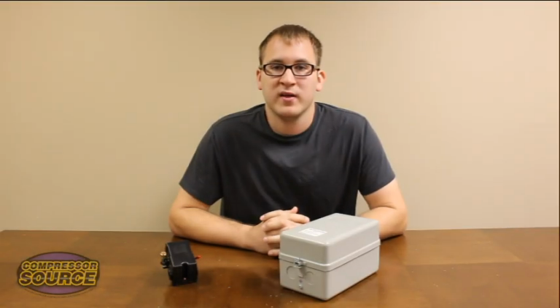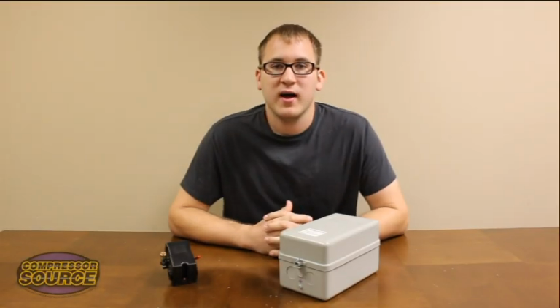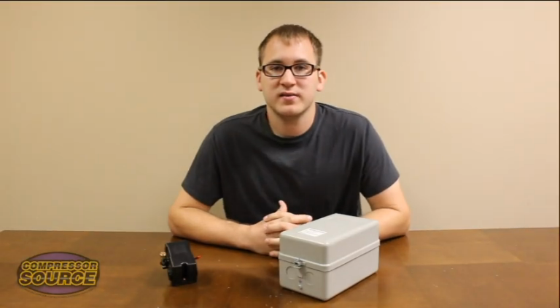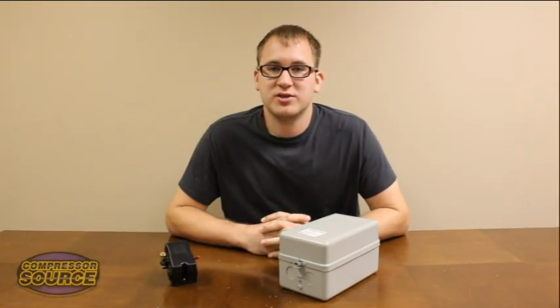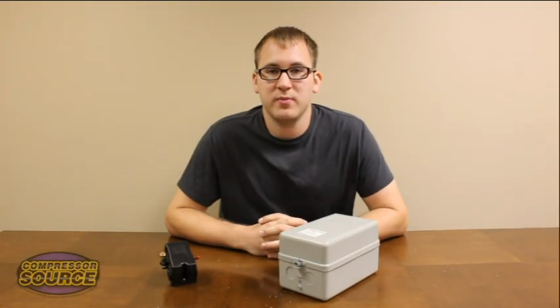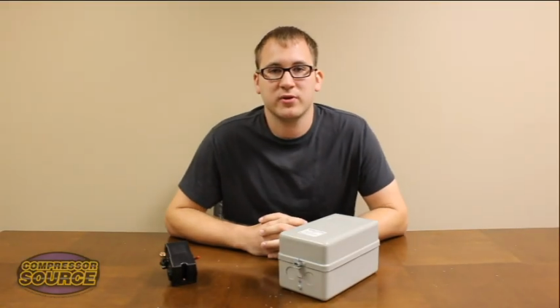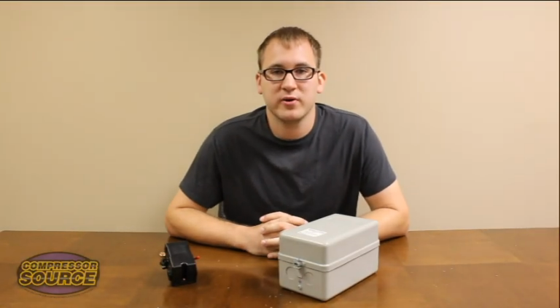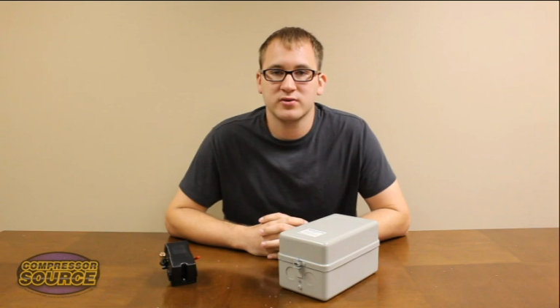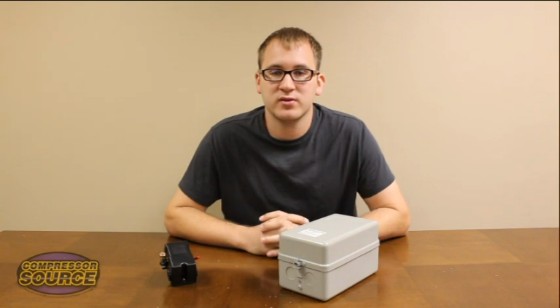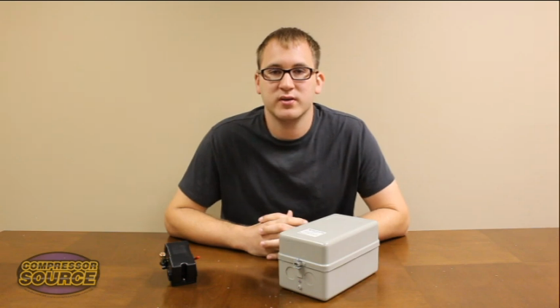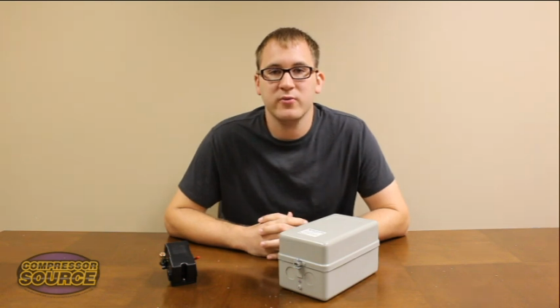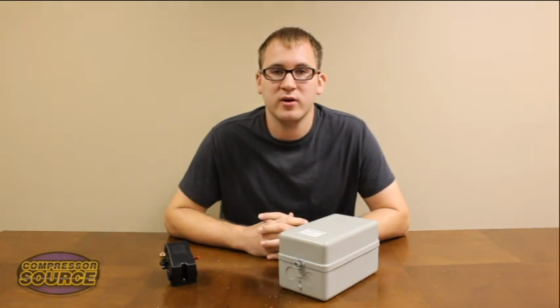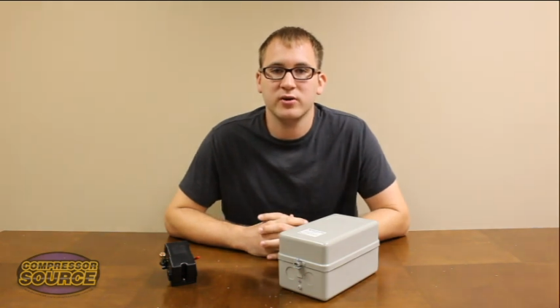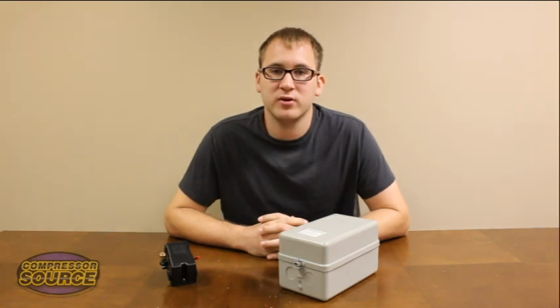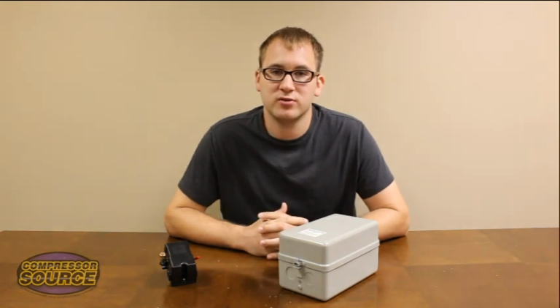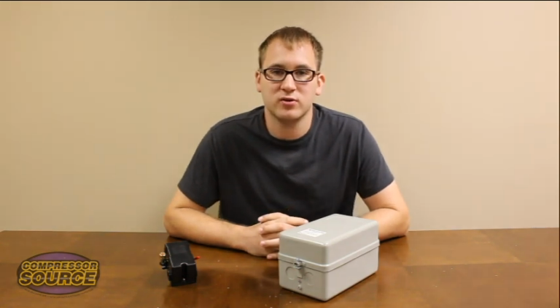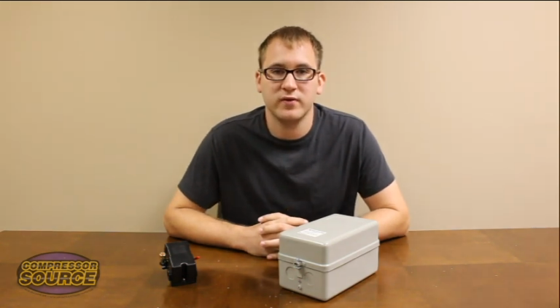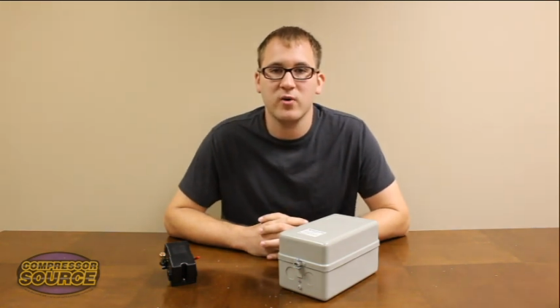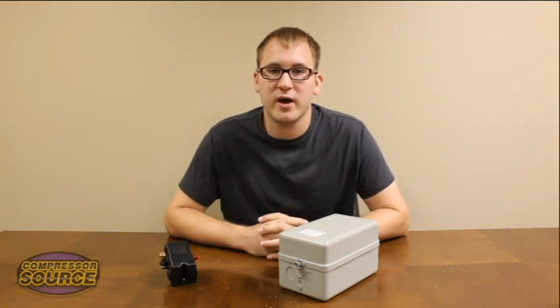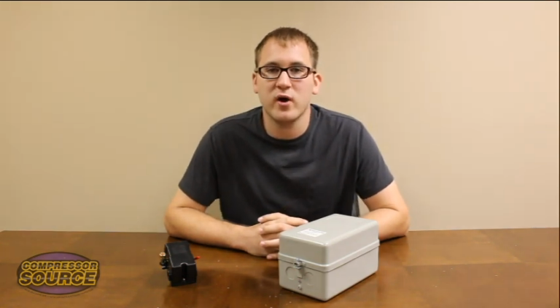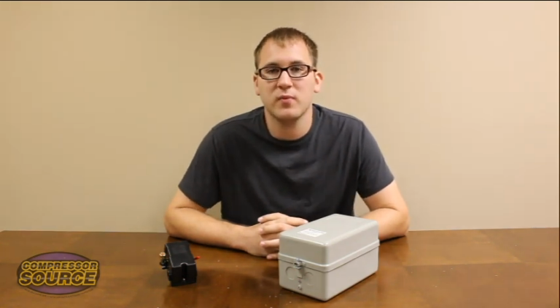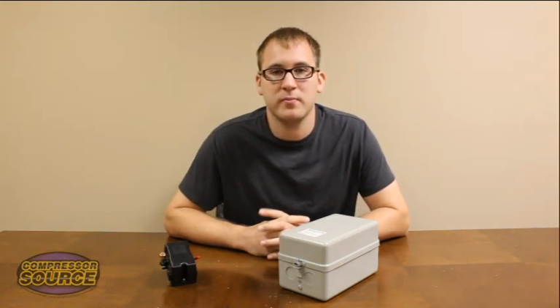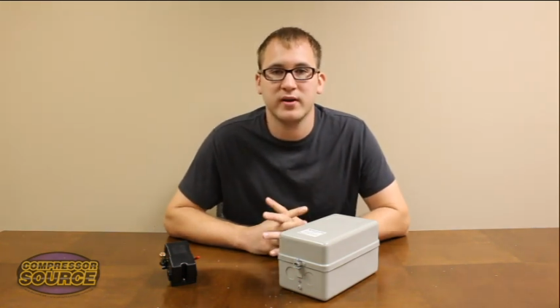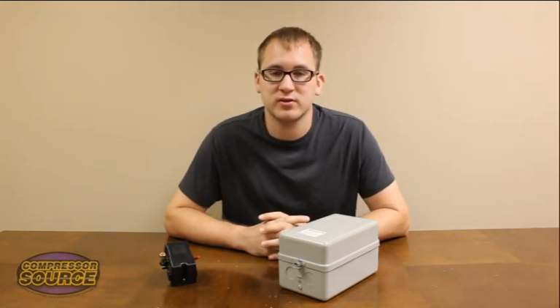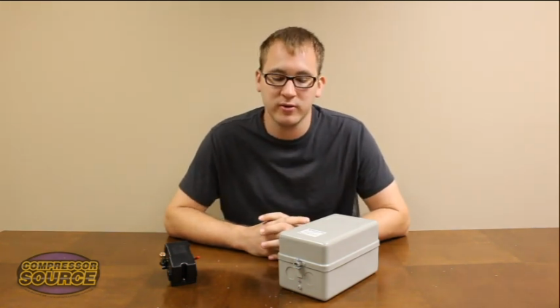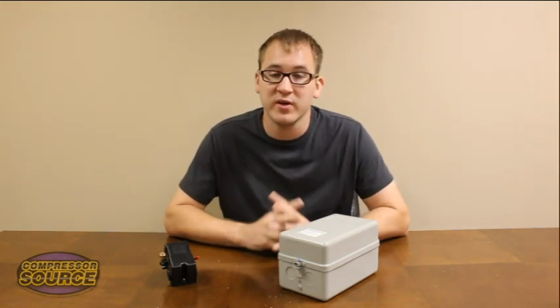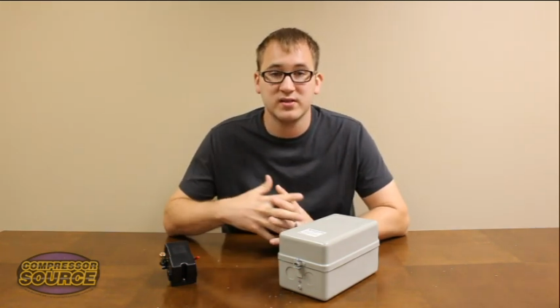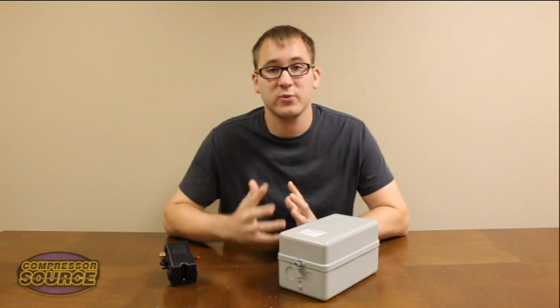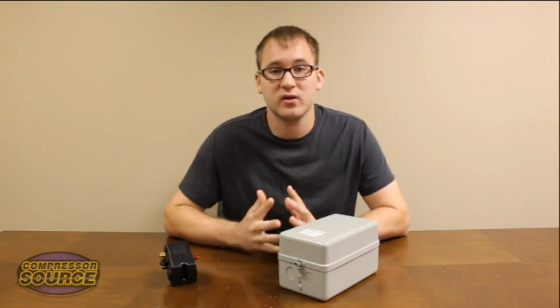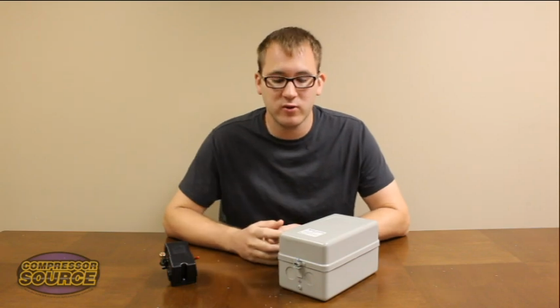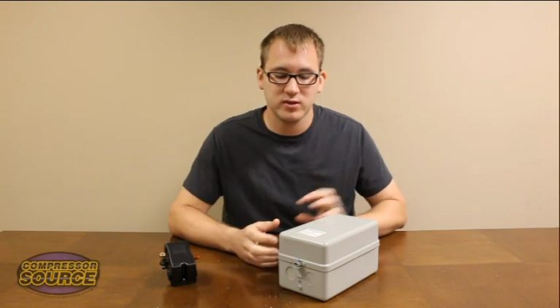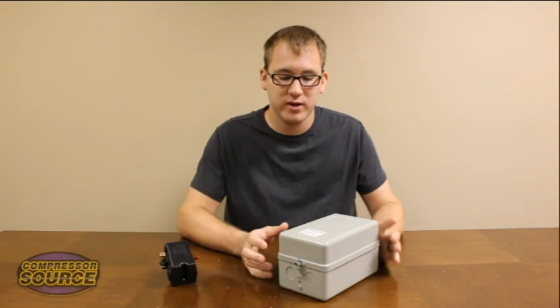Hi, this is Jamie with CompressorSource. Today we're here to do an instructional video on how to wire up a magnetic starter, something we get a lot of questions on.